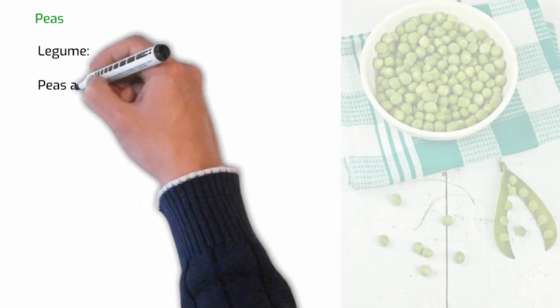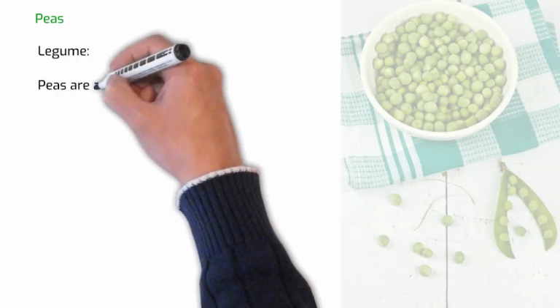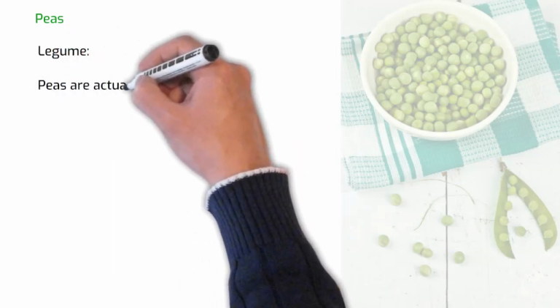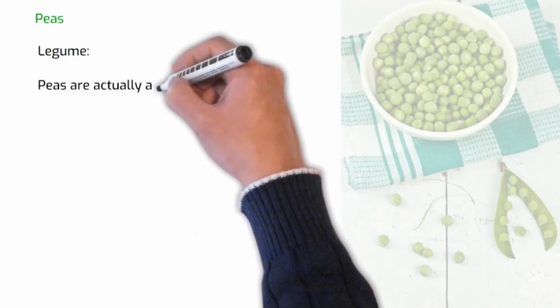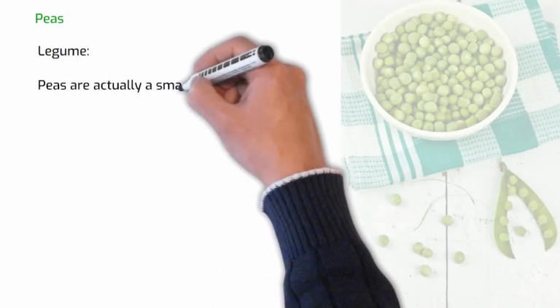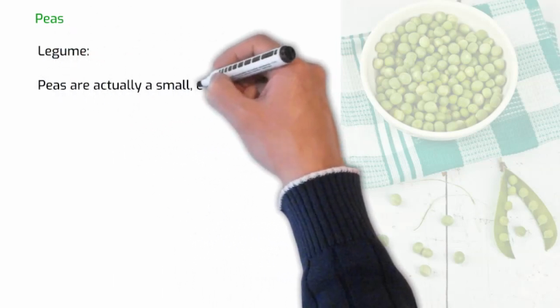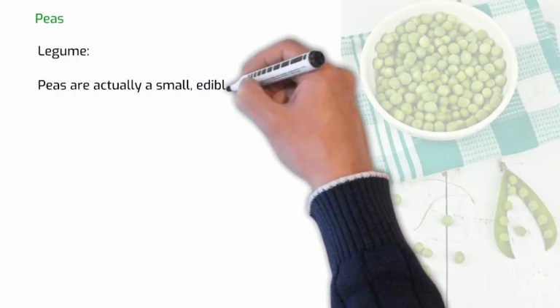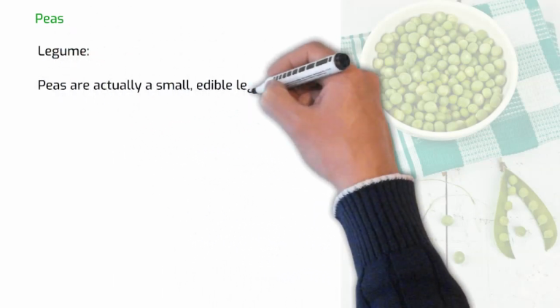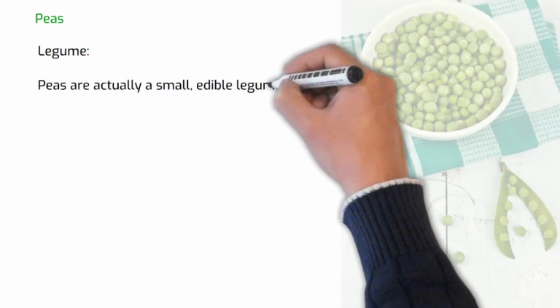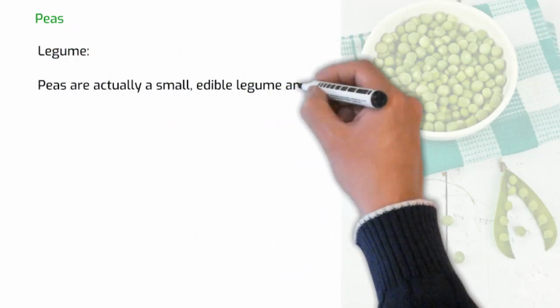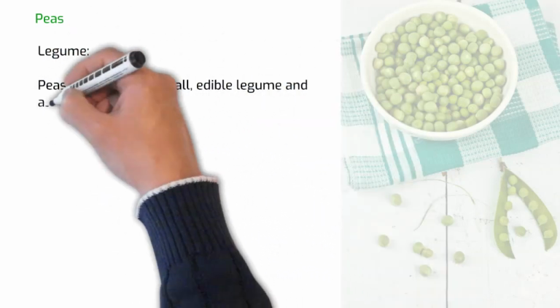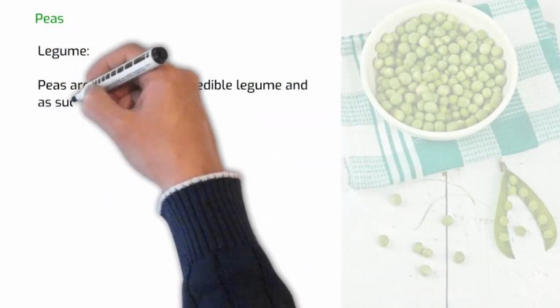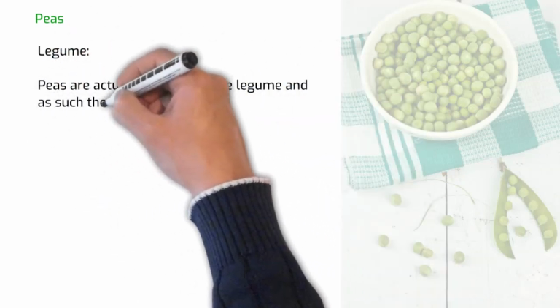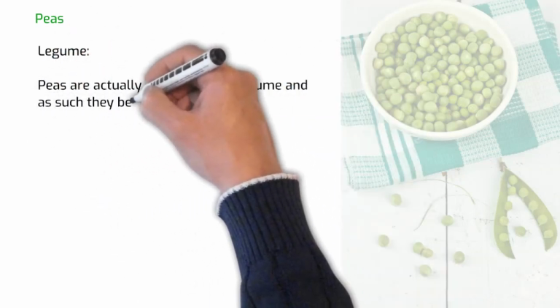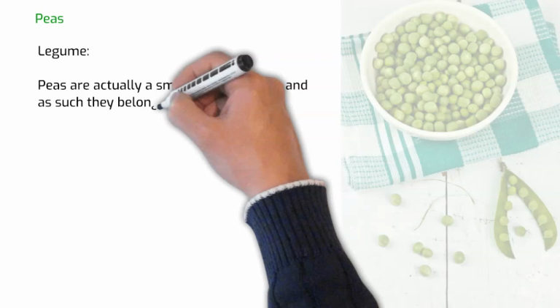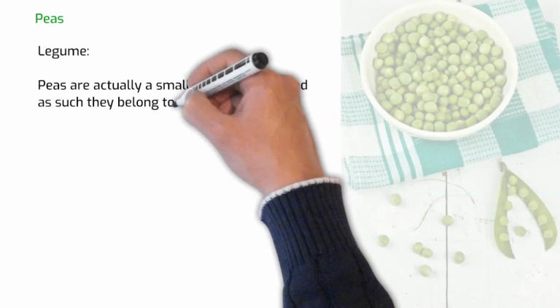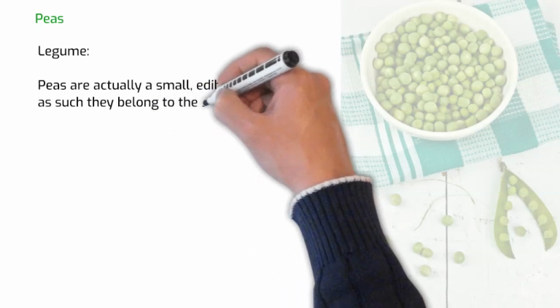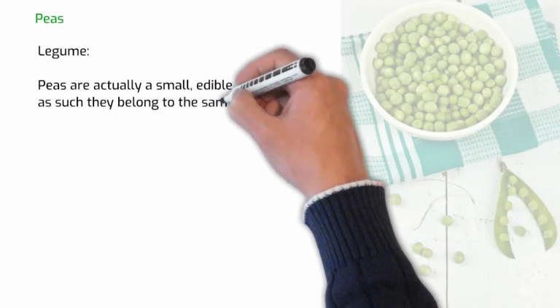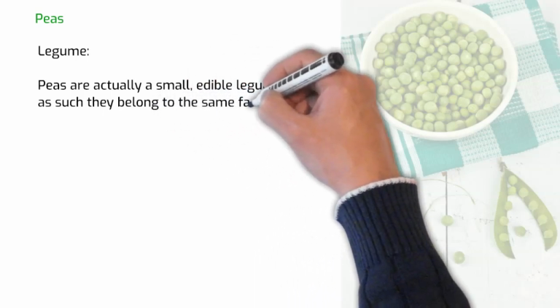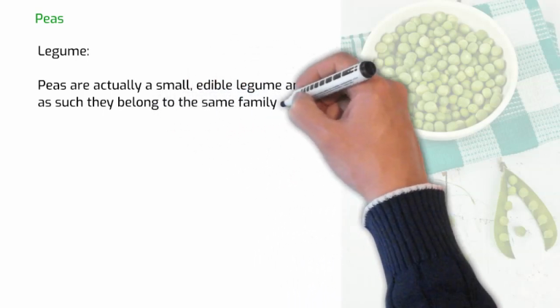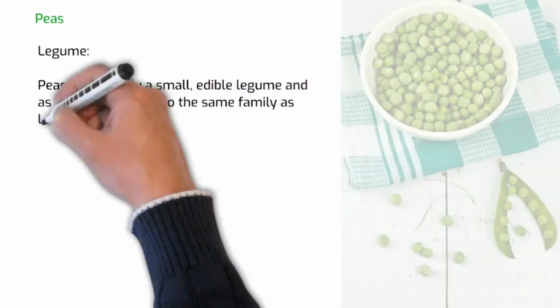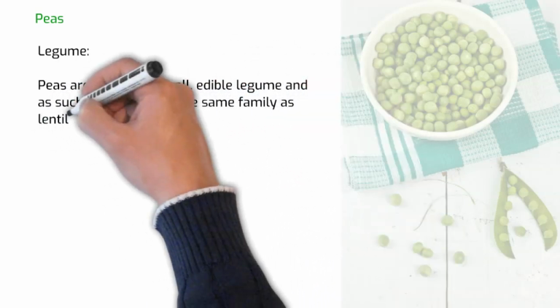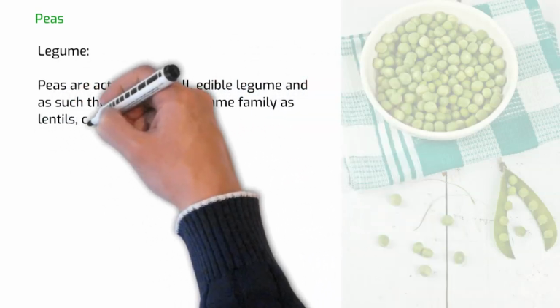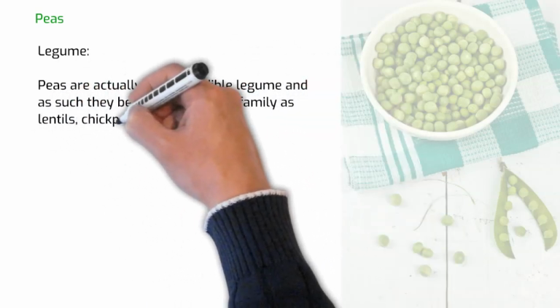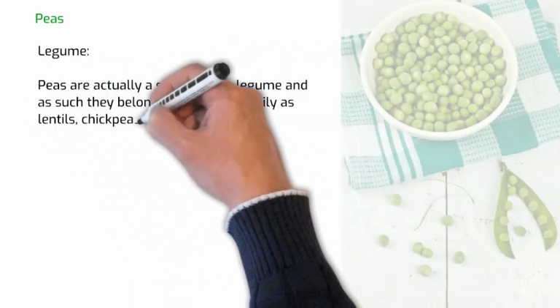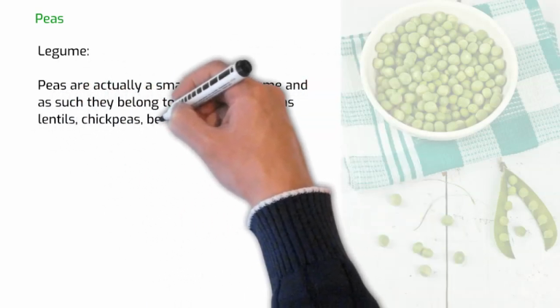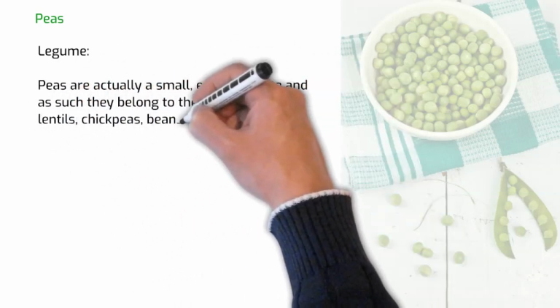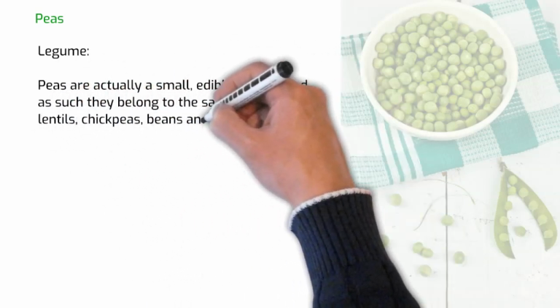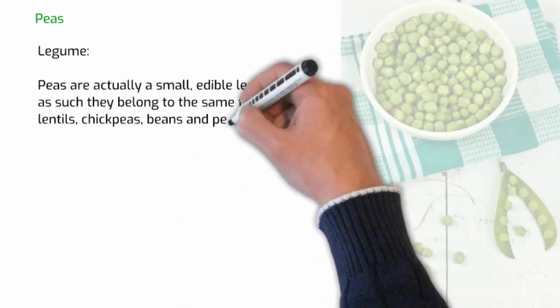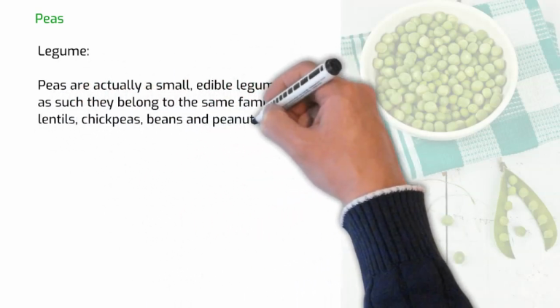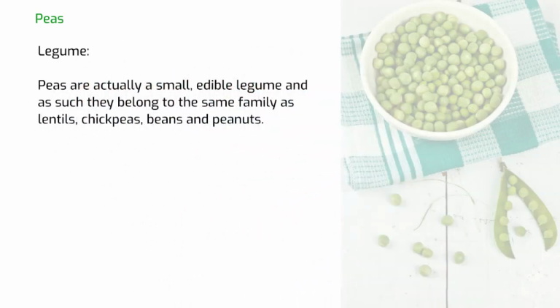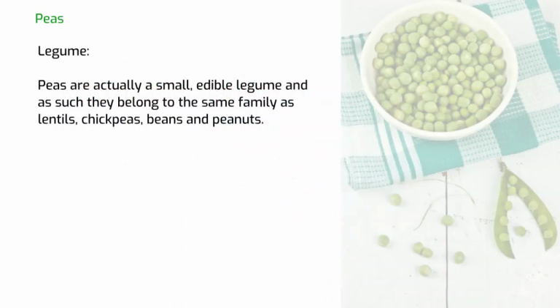Peas are actually a small edible legume, and as such they belong to the same family as lentils, chickpeas, beans and peanuts.